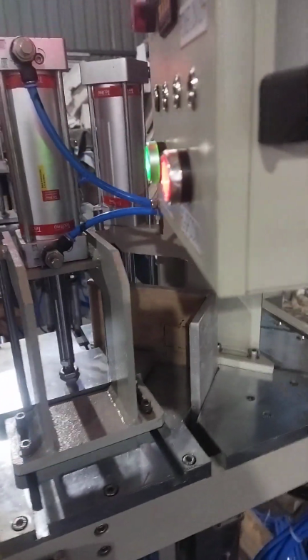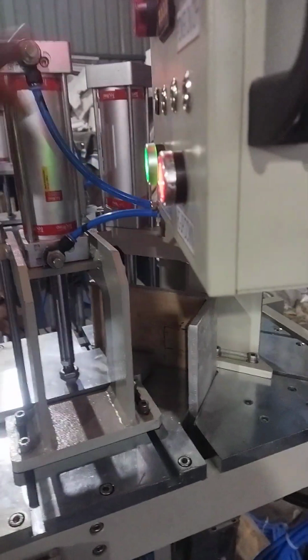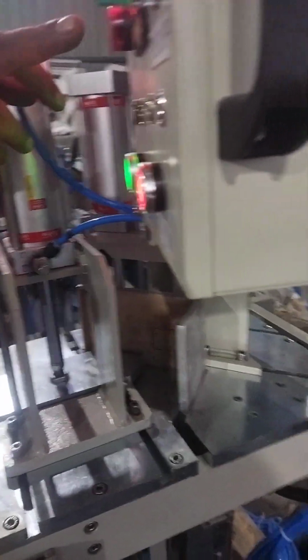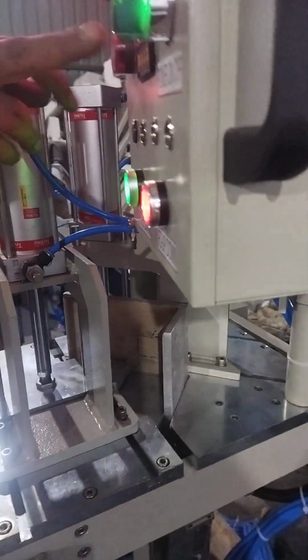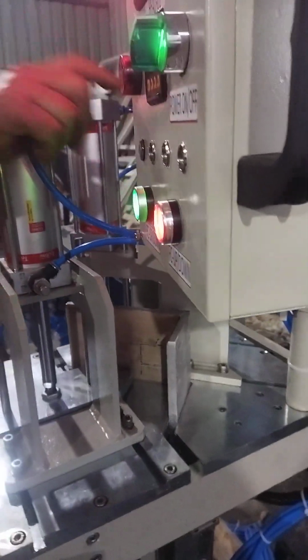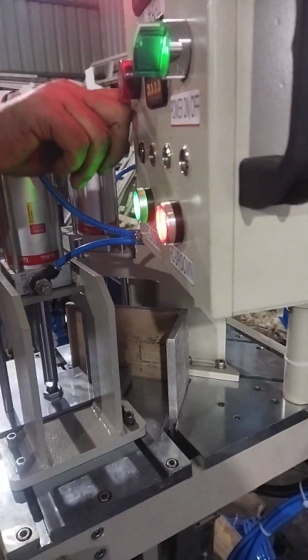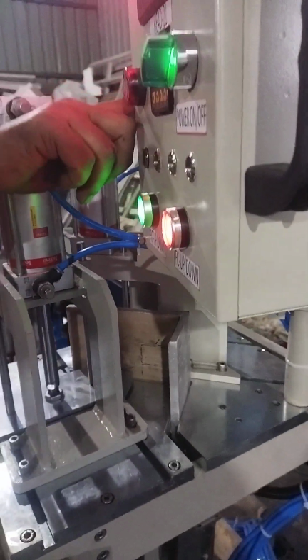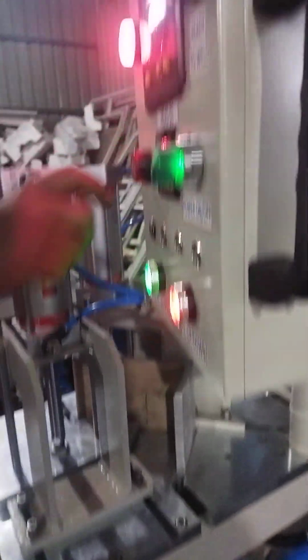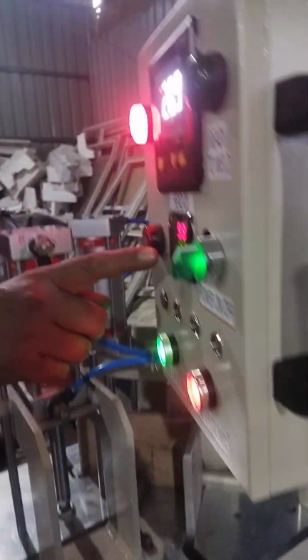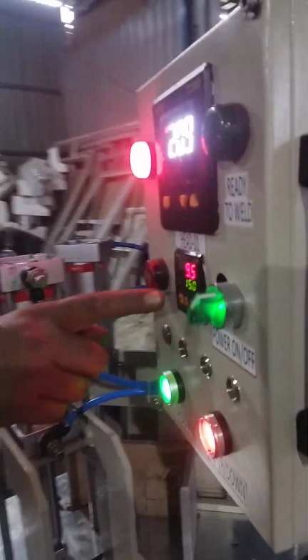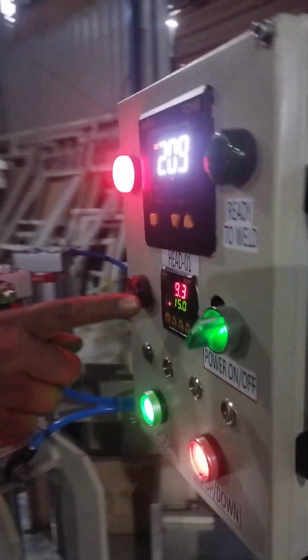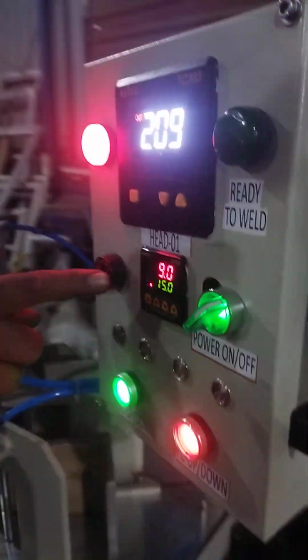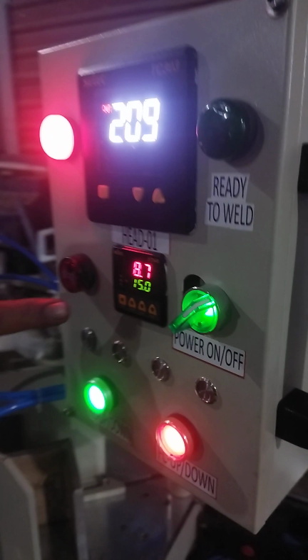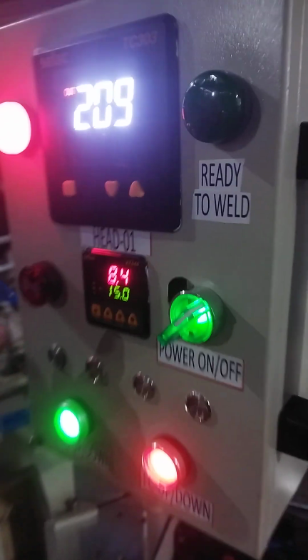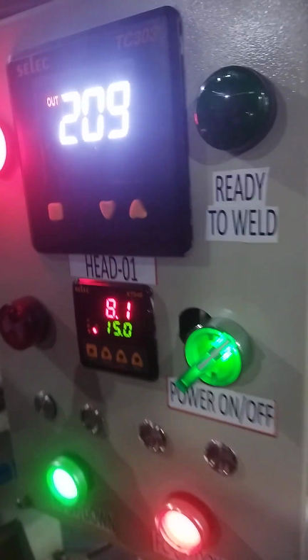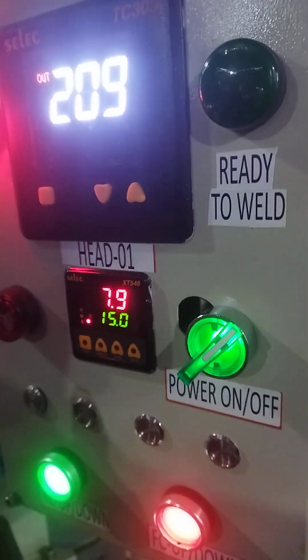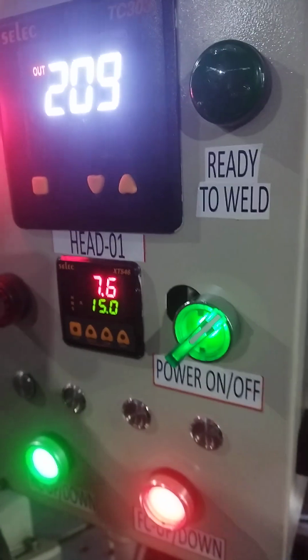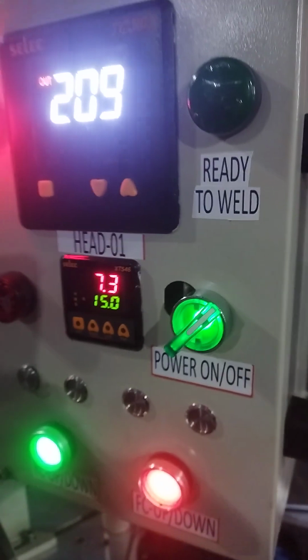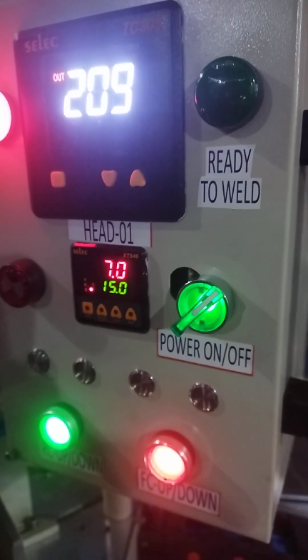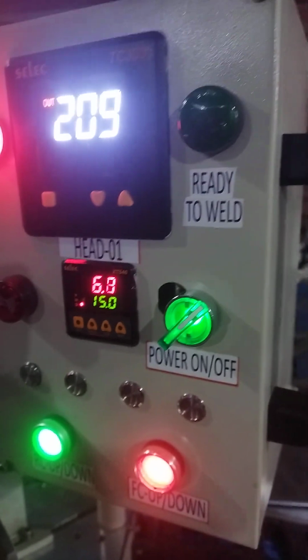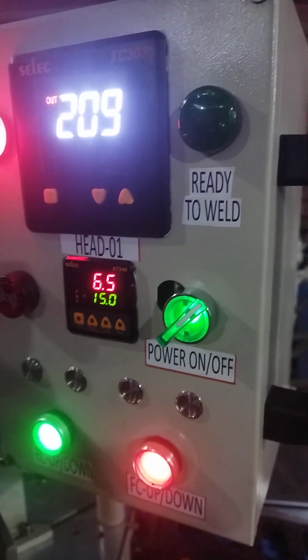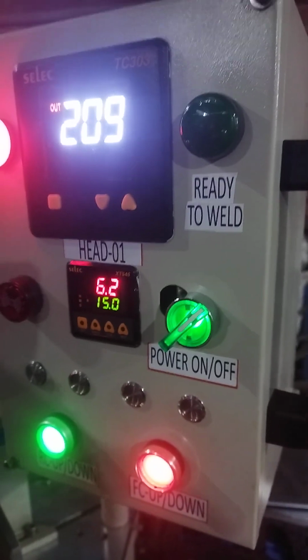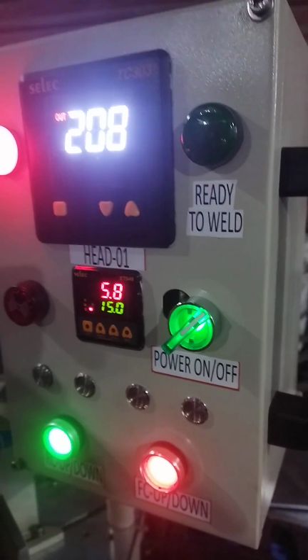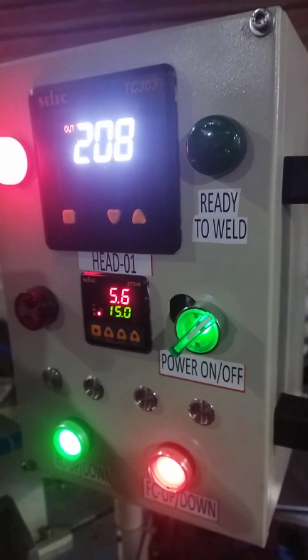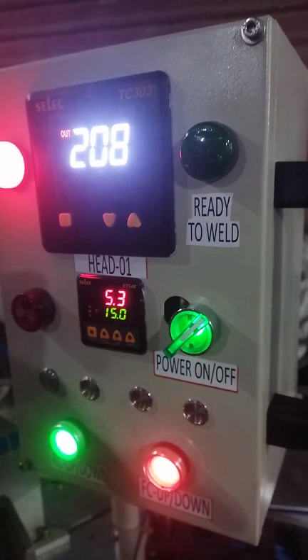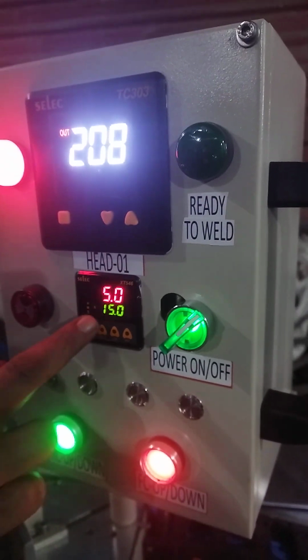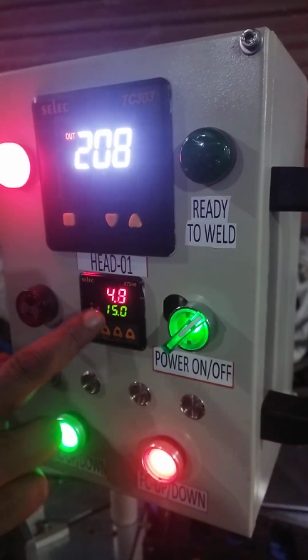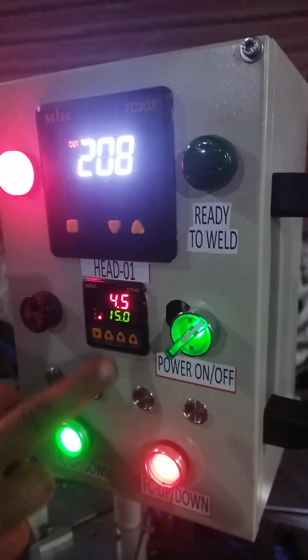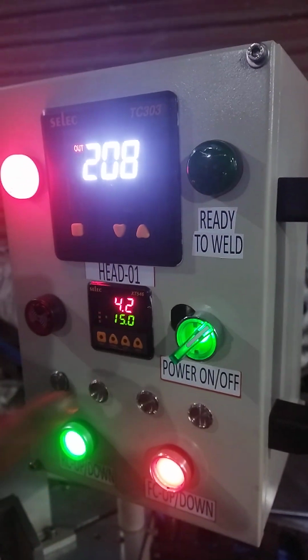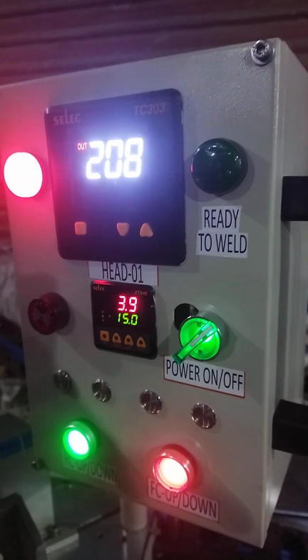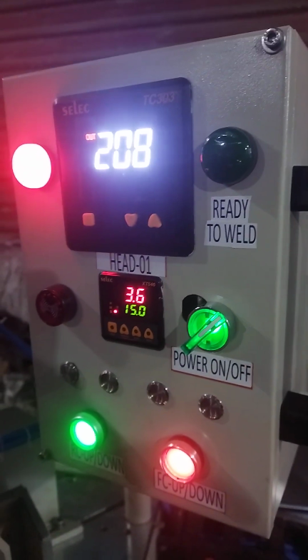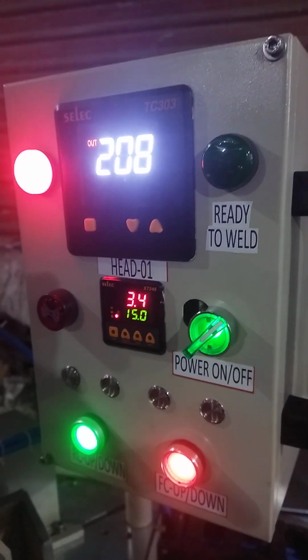Now the timer will start. You can fix the timer for whichever duration you want to use — 15 seconds, 20 seconds, whatever it is.